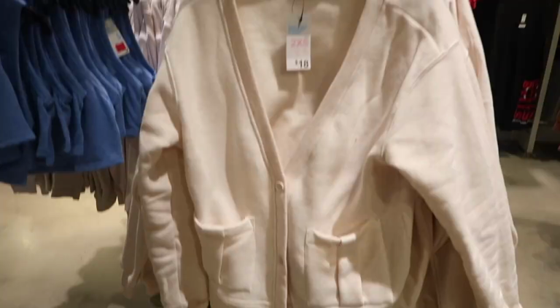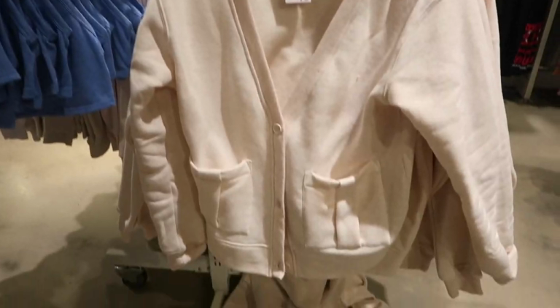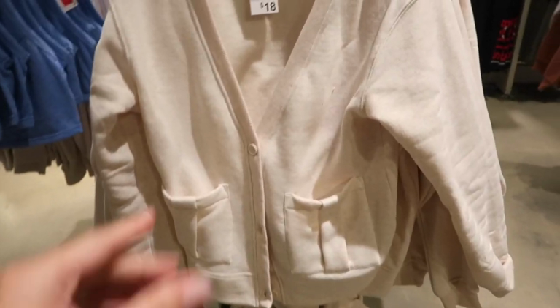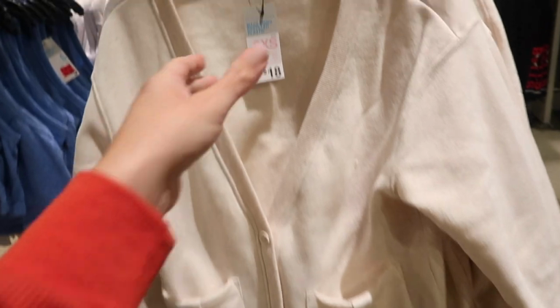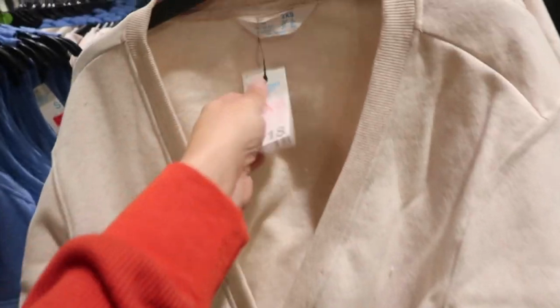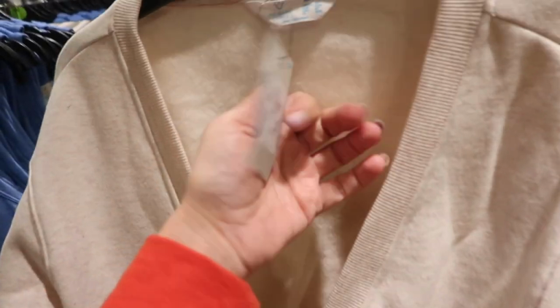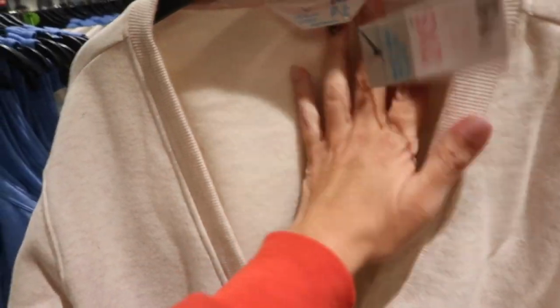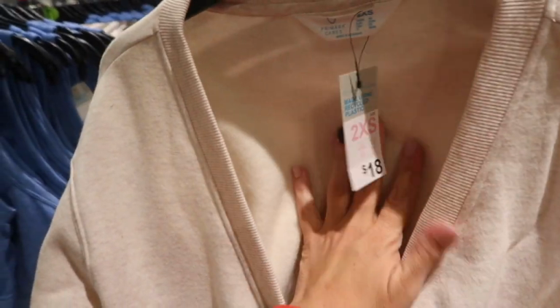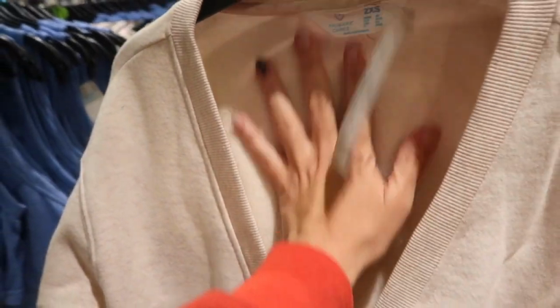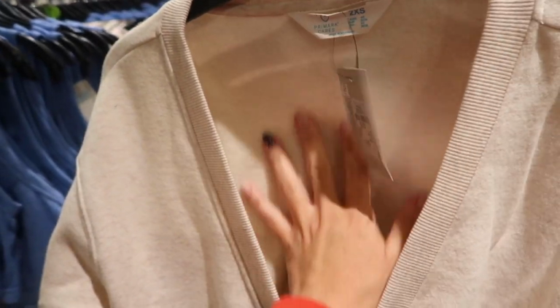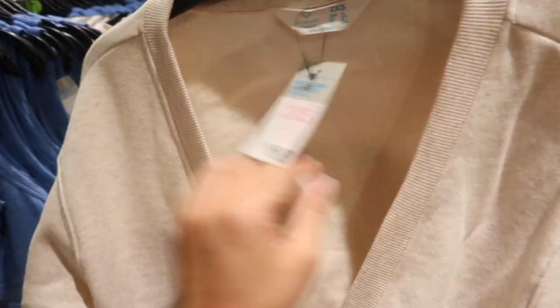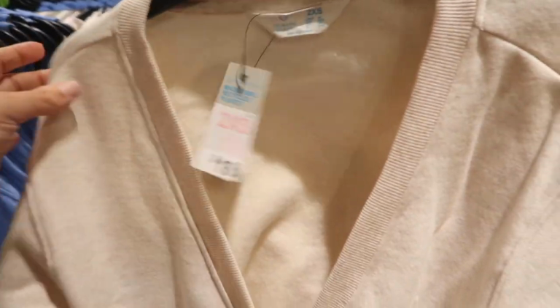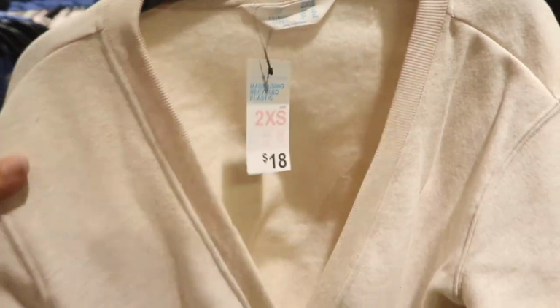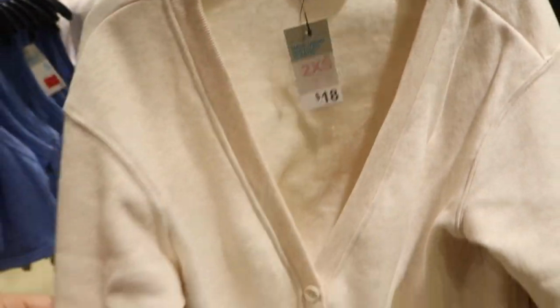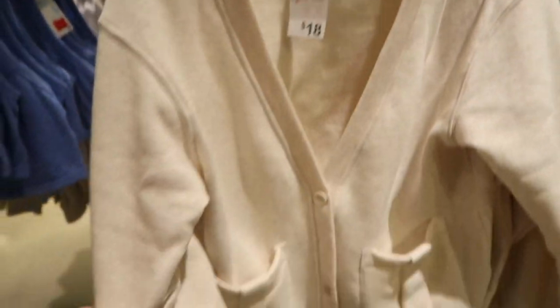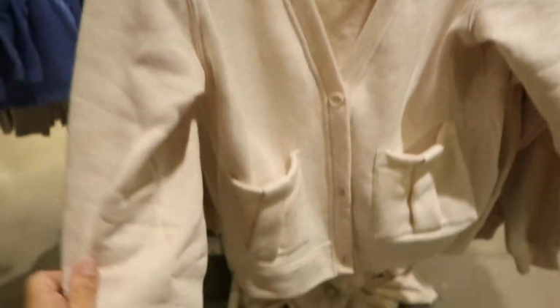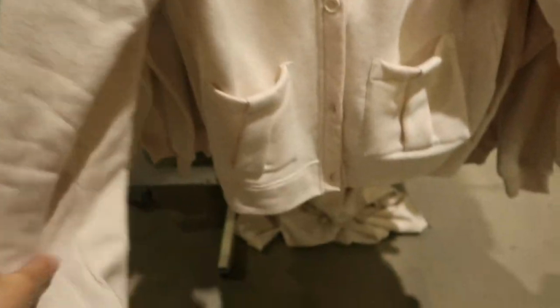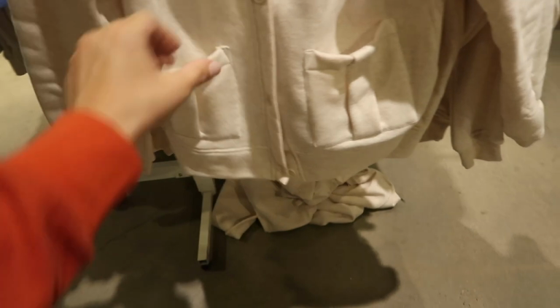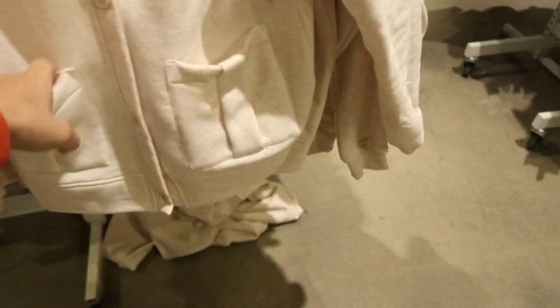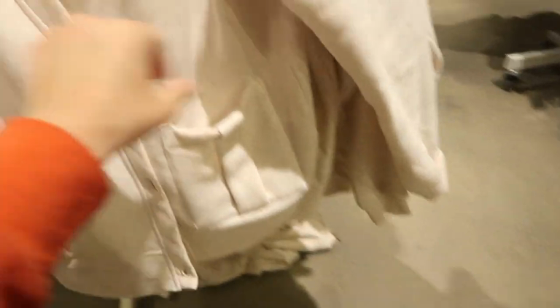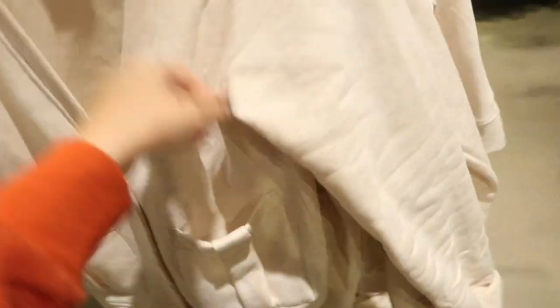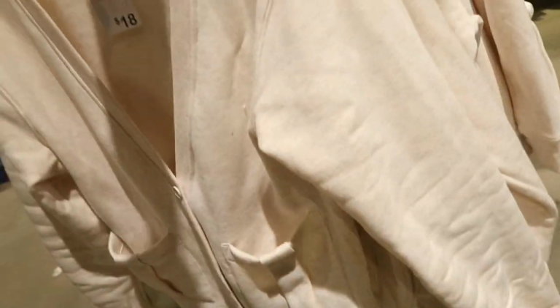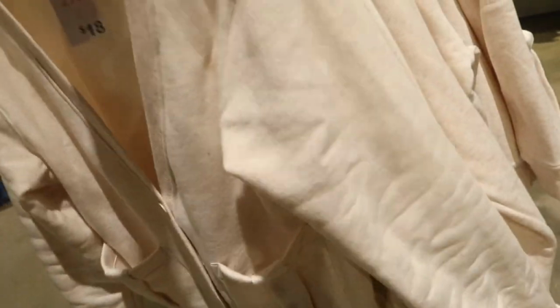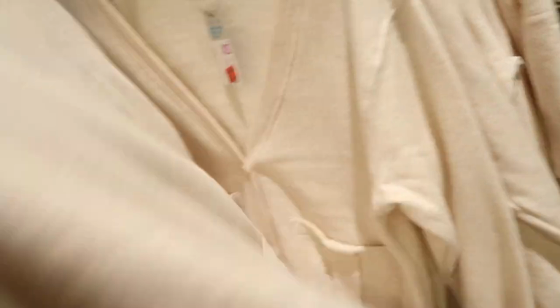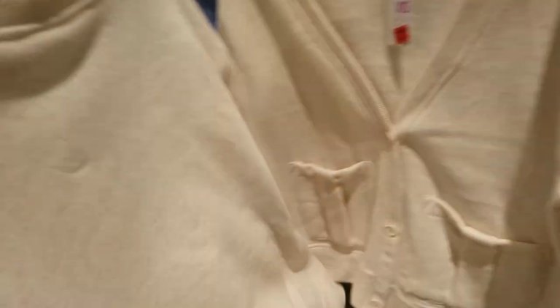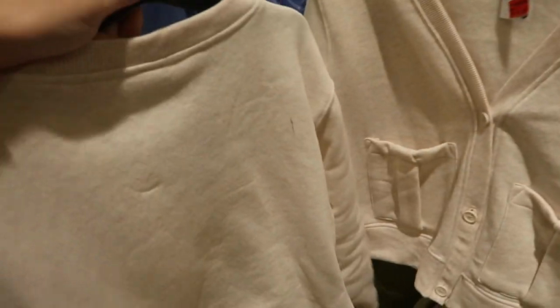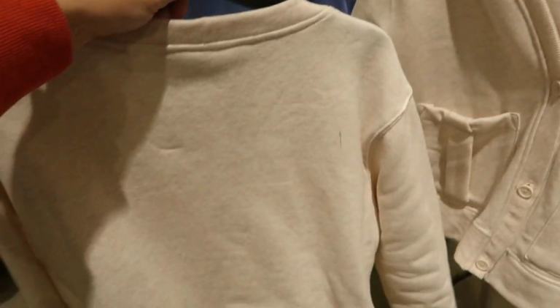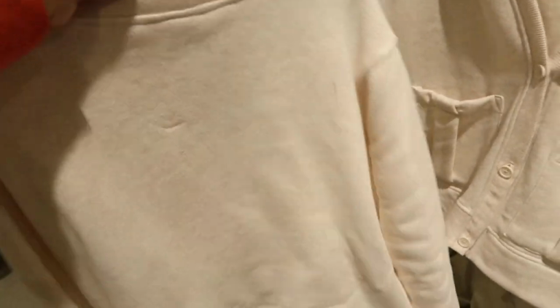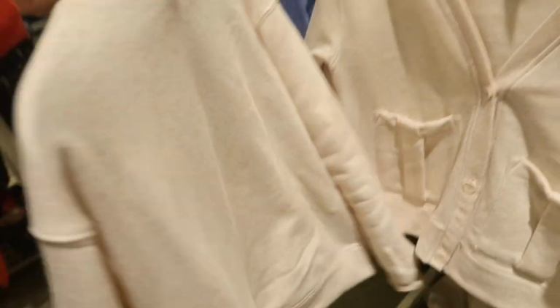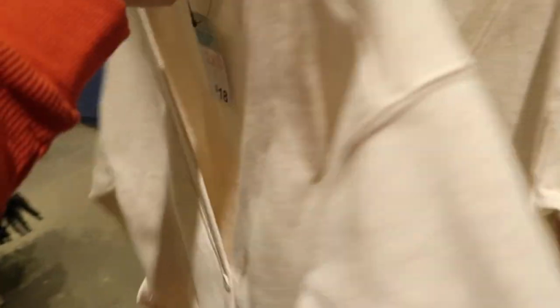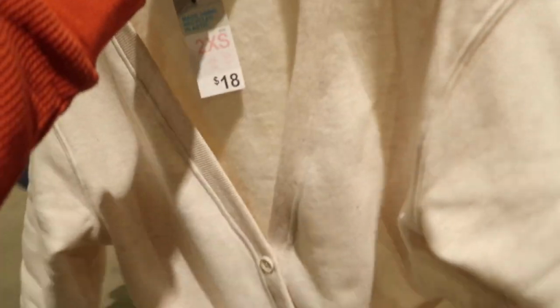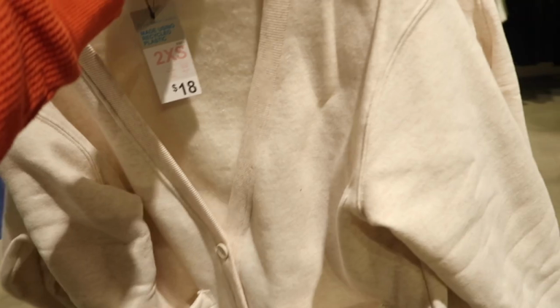There's a cute little cardigan — super soft fleece inside, like a sweatshirt material, two pockets on the front. This one is eighteen dollars, on sale for ten.